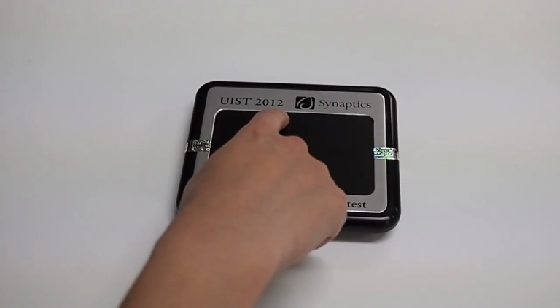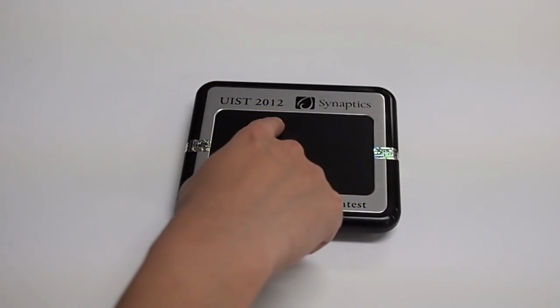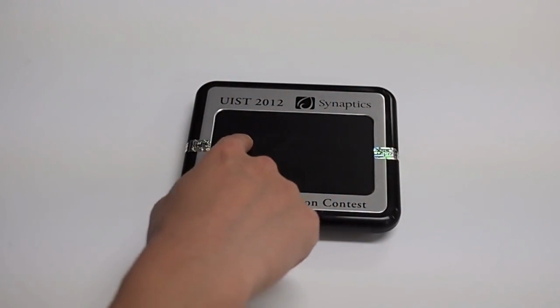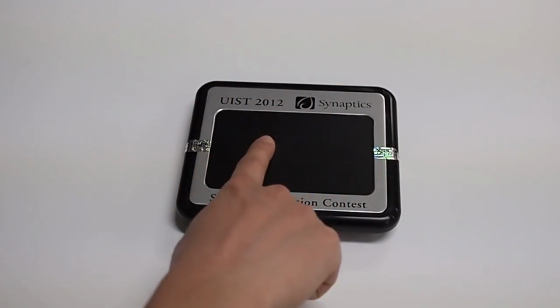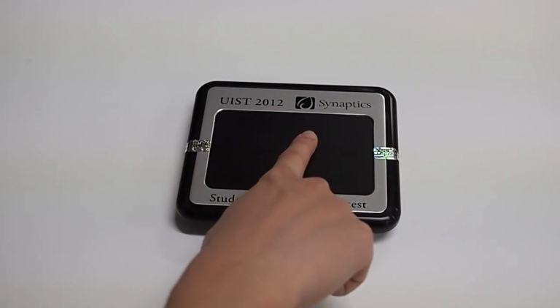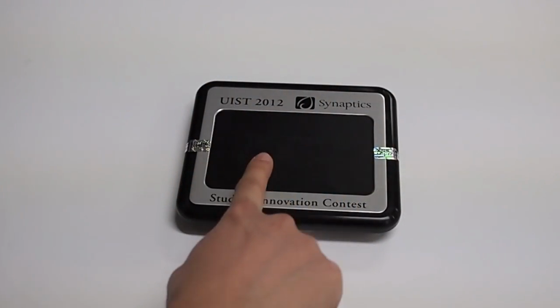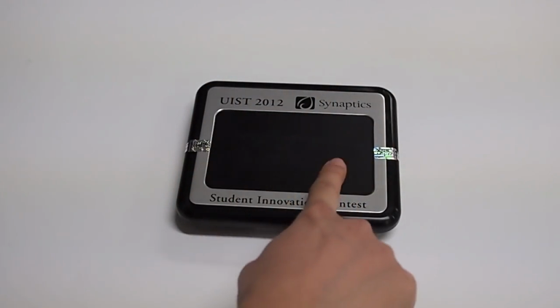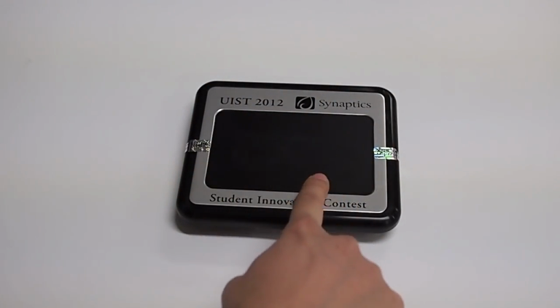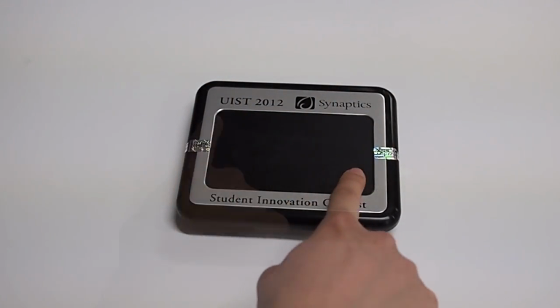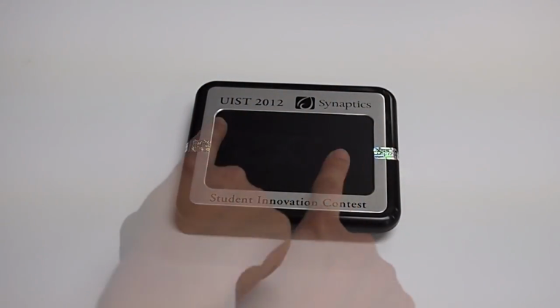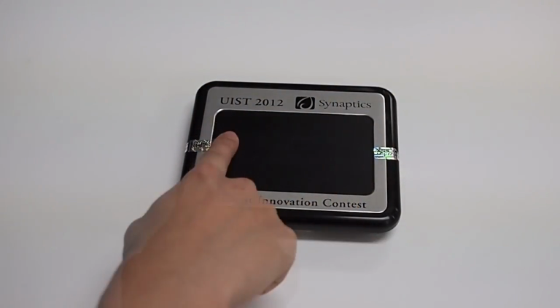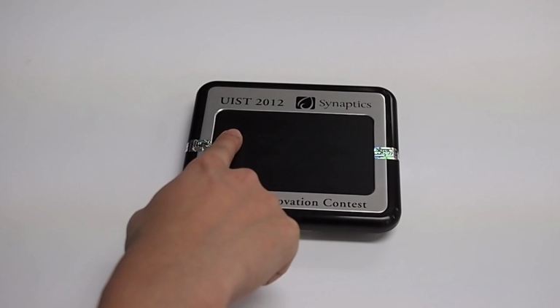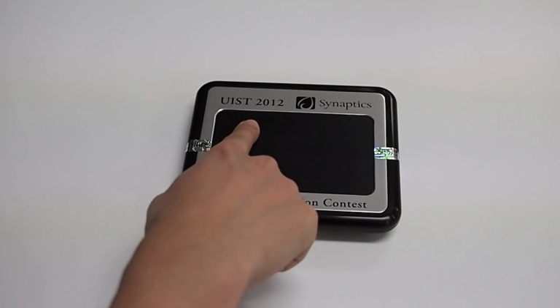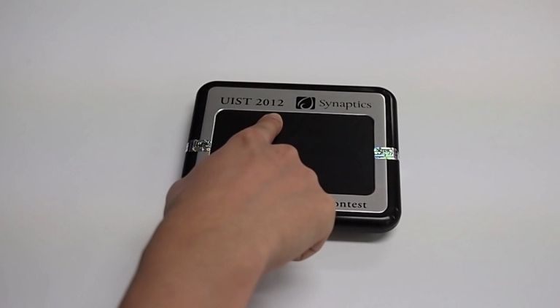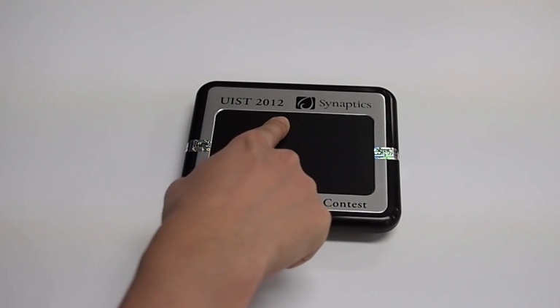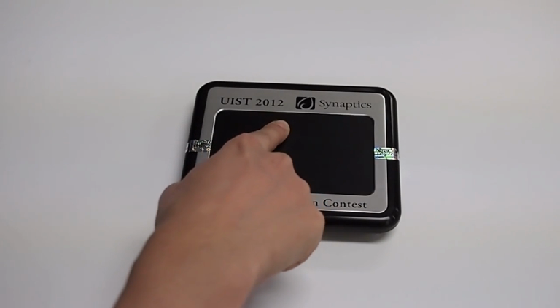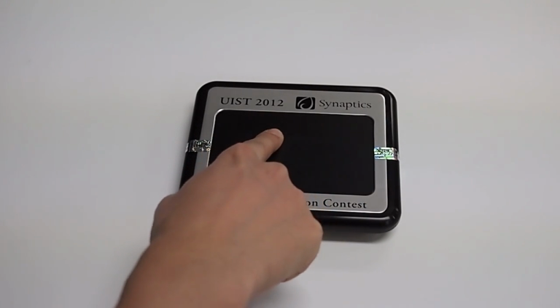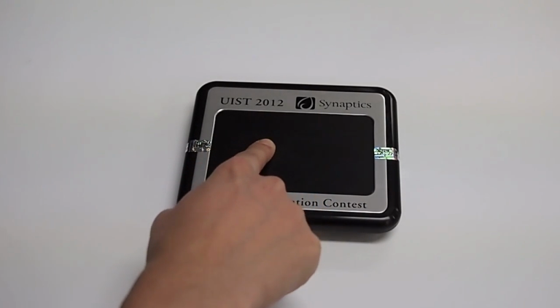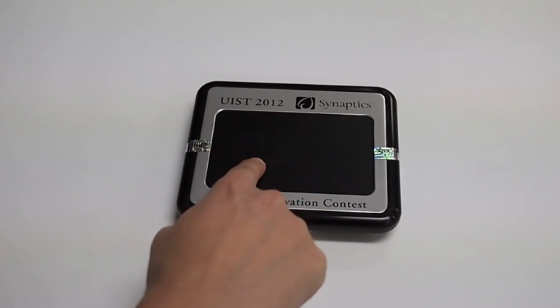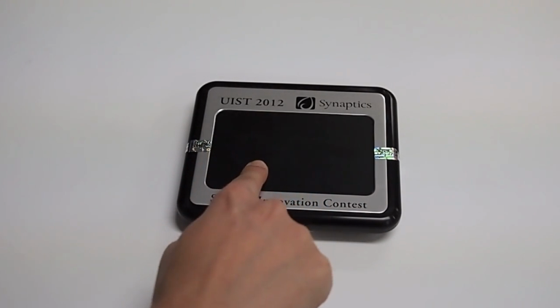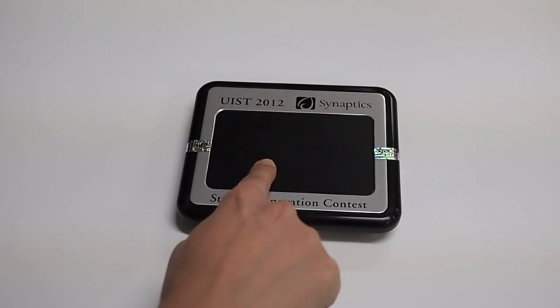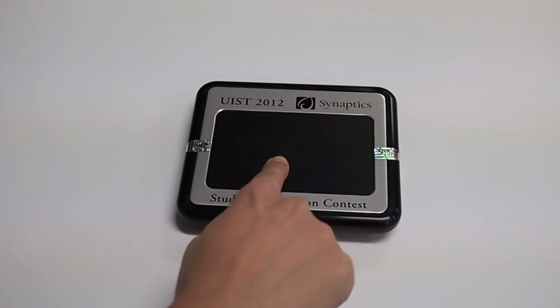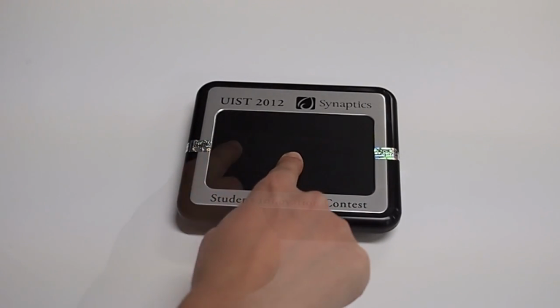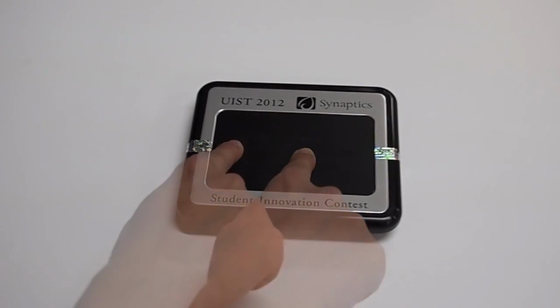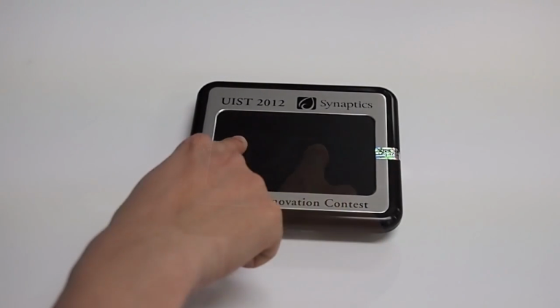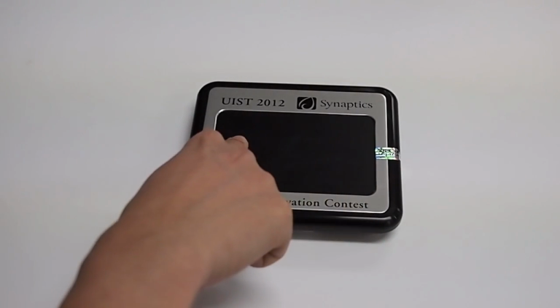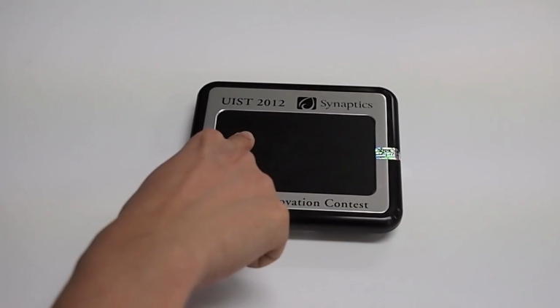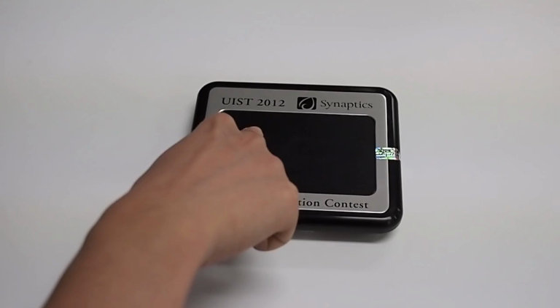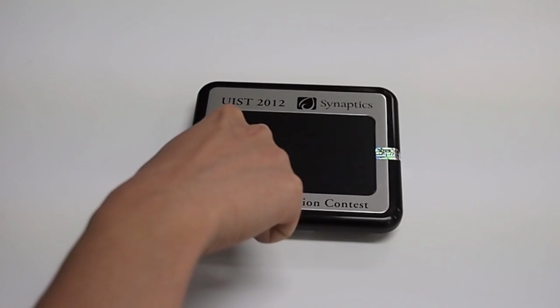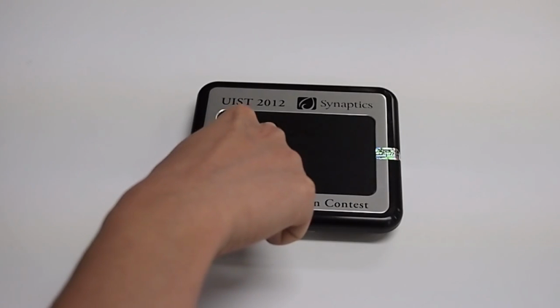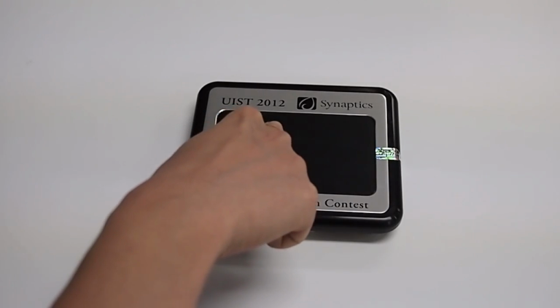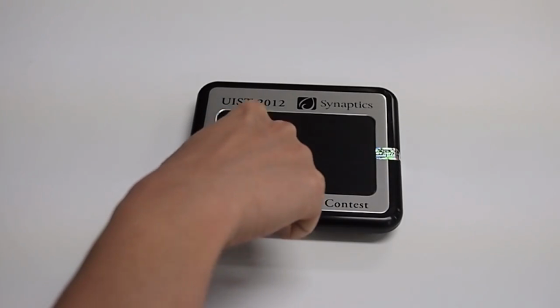Synaptic's force pad can measure force, so it can distinguish a light finger drag from a forceful drag. However, moving a finger while applying pressure is not easy because of the friction.